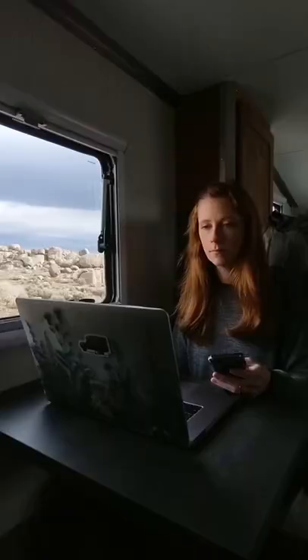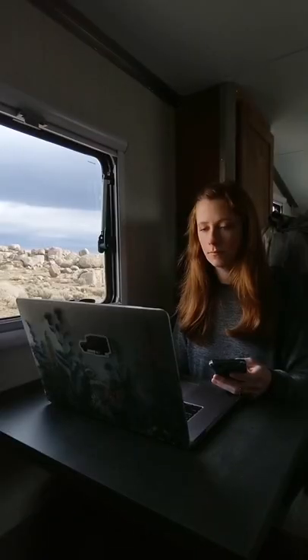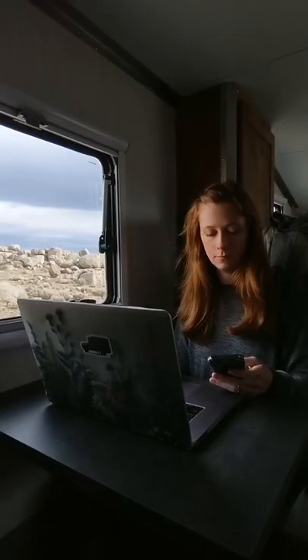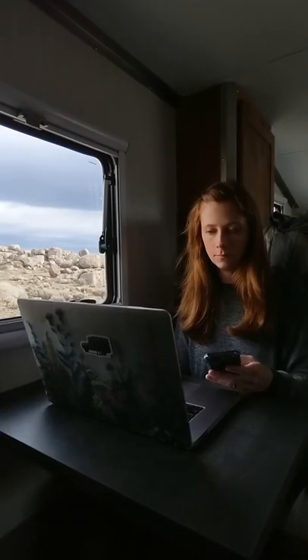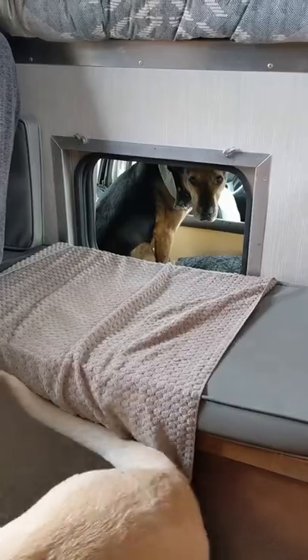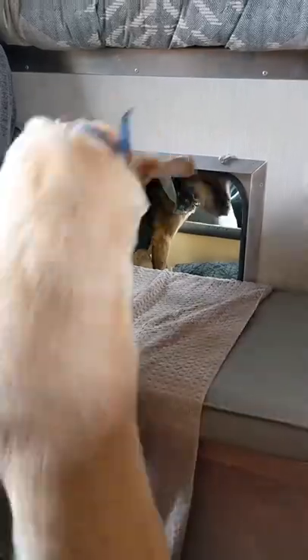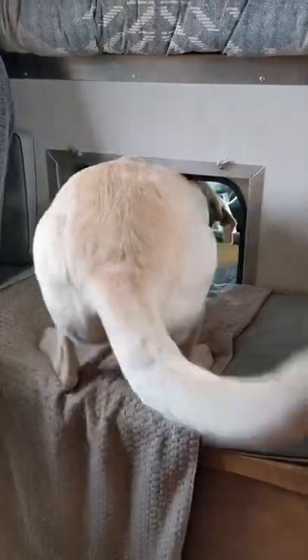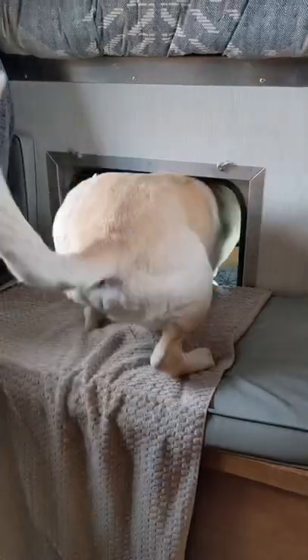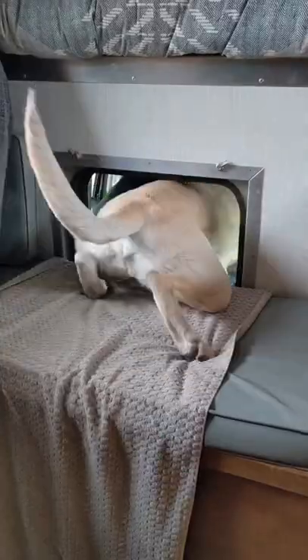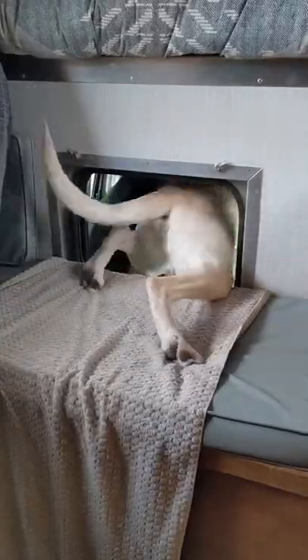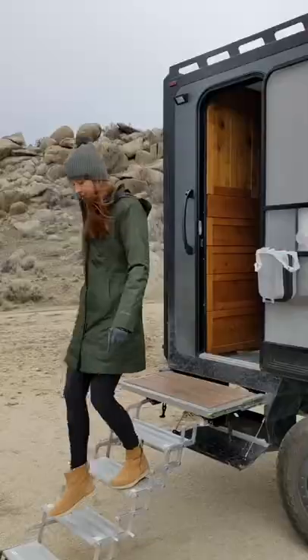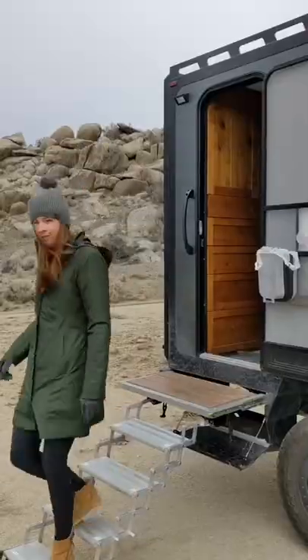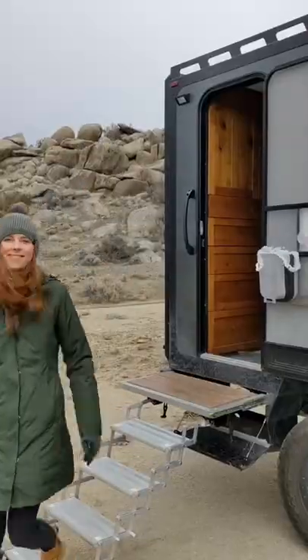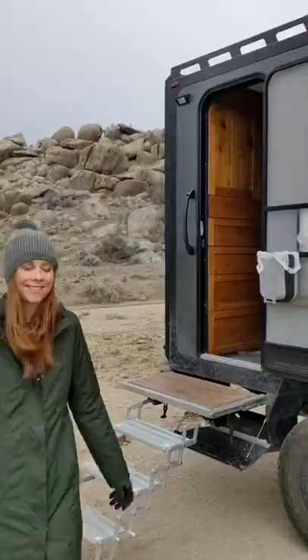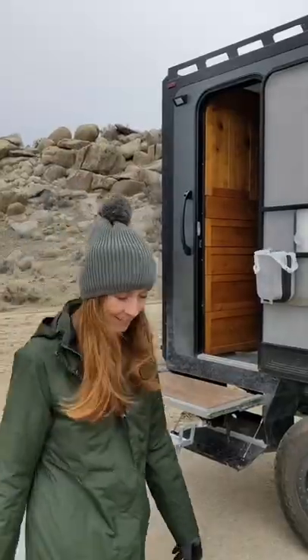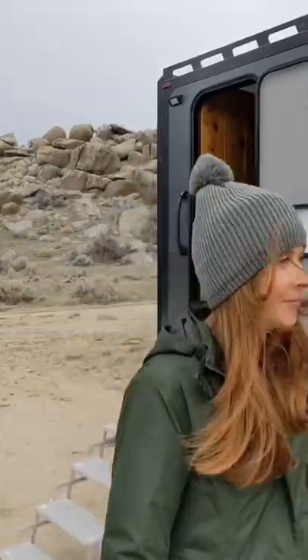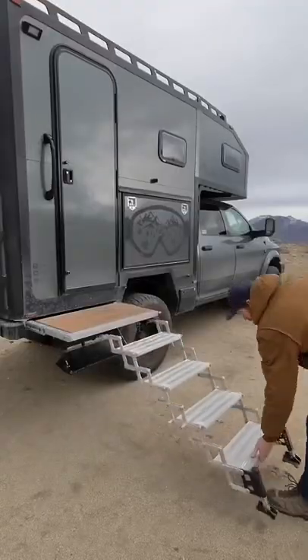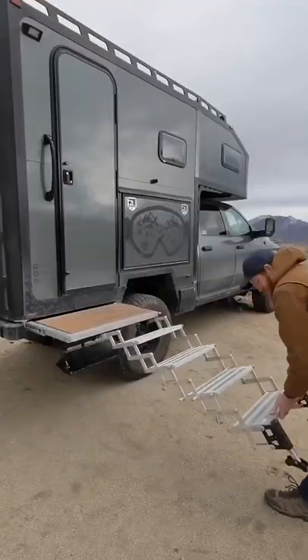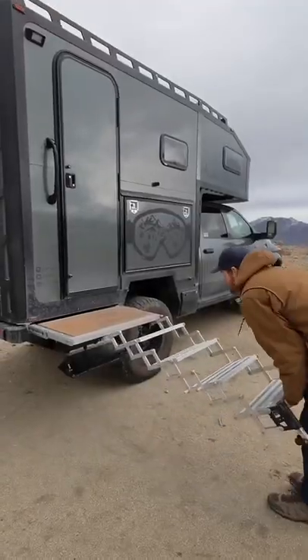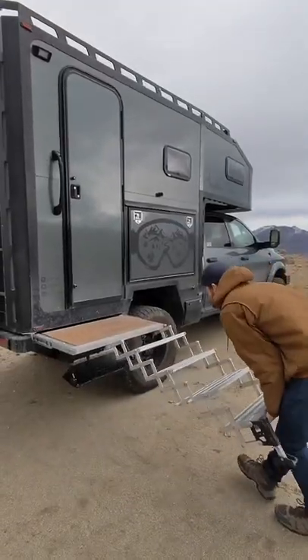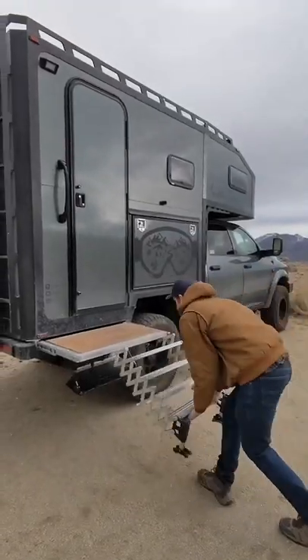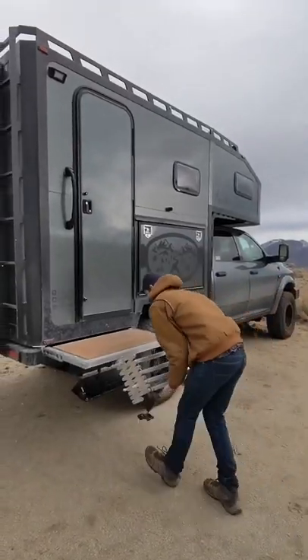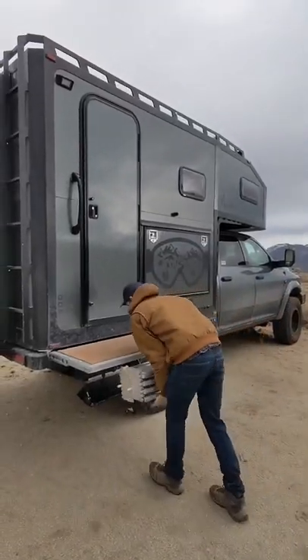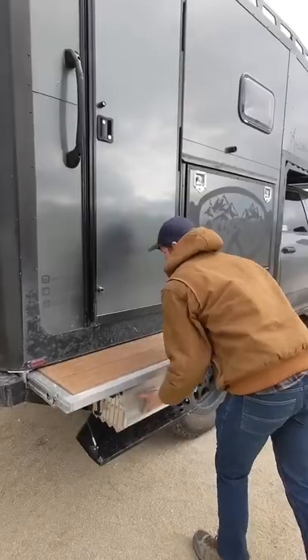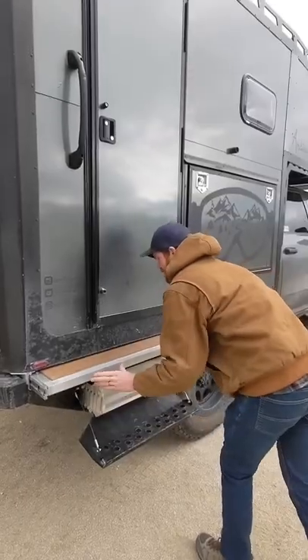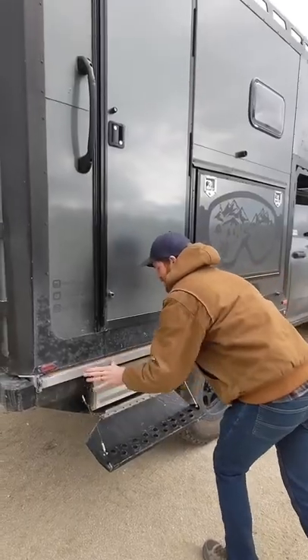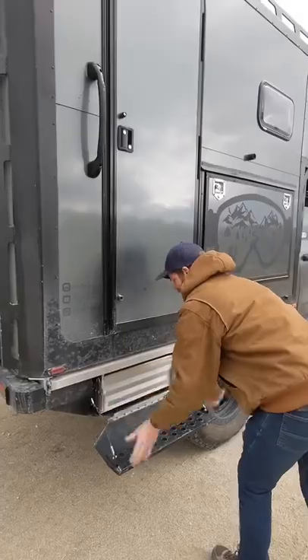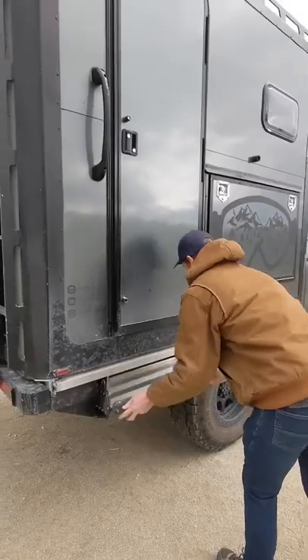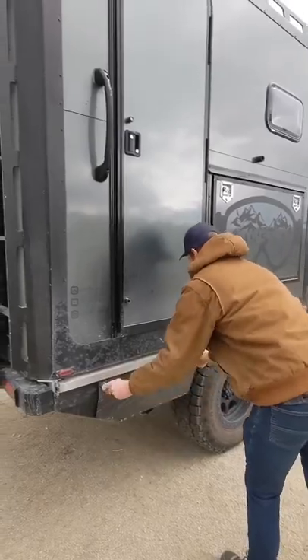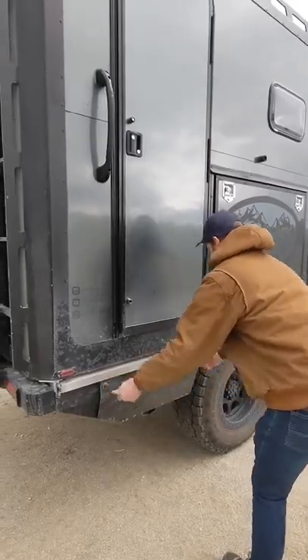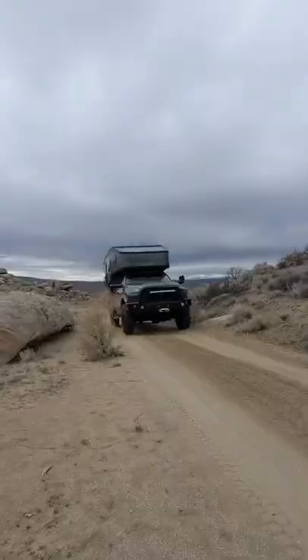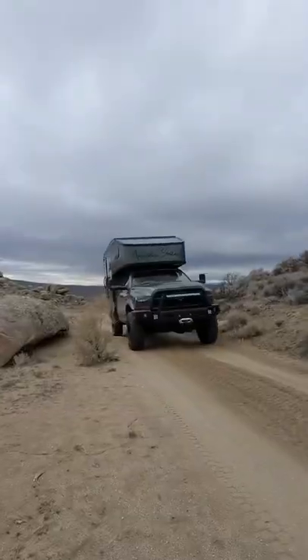Then we got some work done before packing up and hitting the road for our first adventure of the day. One of my favorite features of the camper is the sliding deck and staircase that Riley designed and we built.